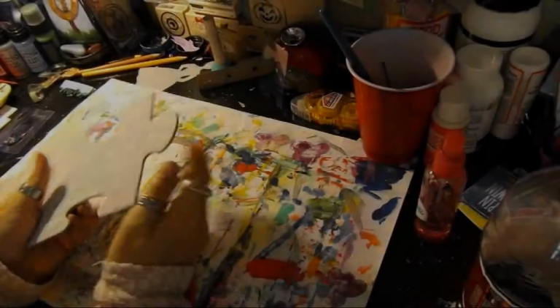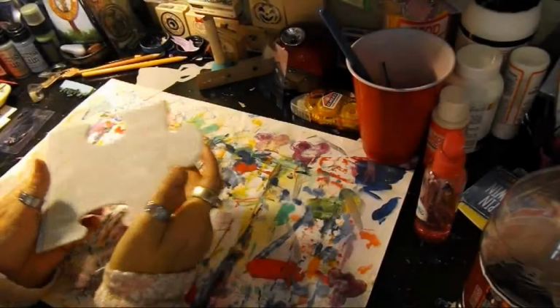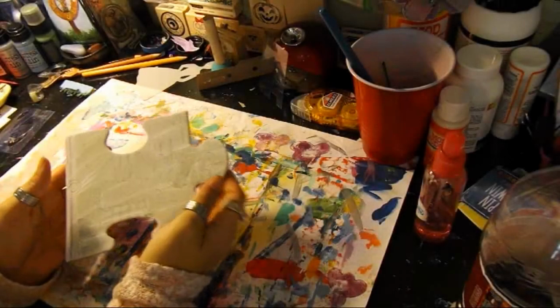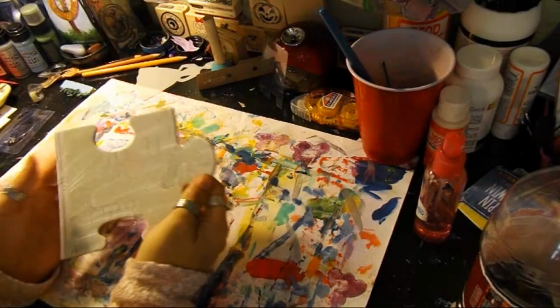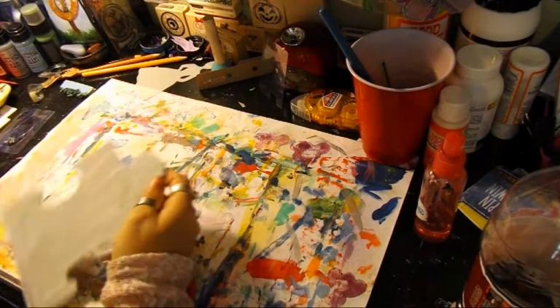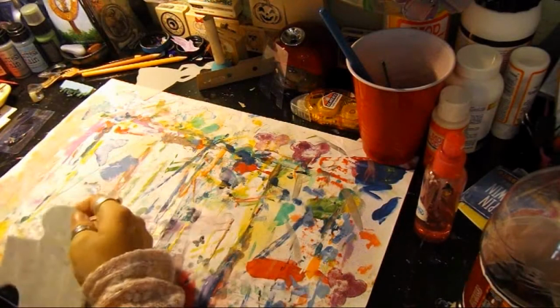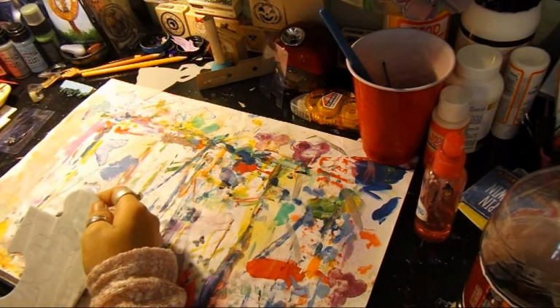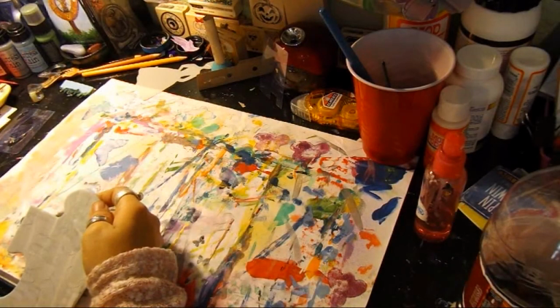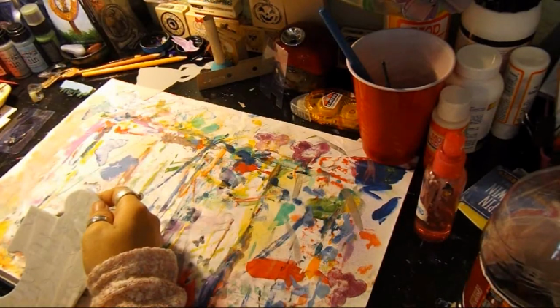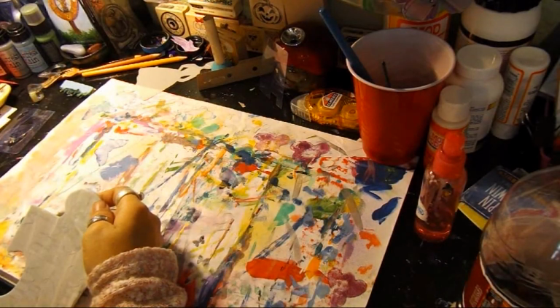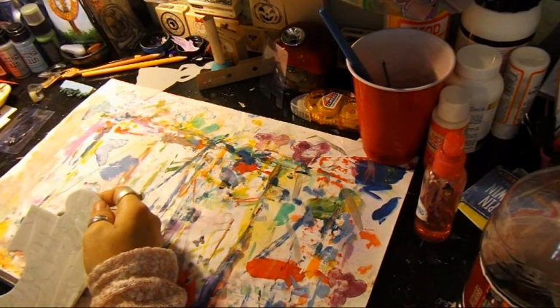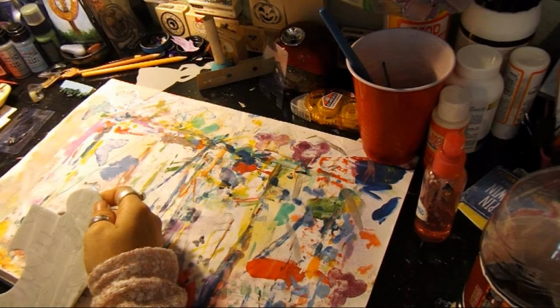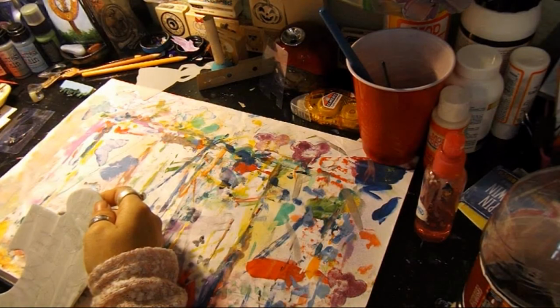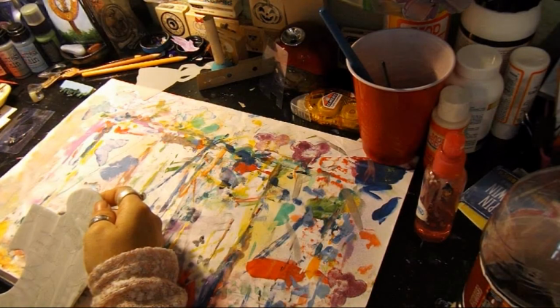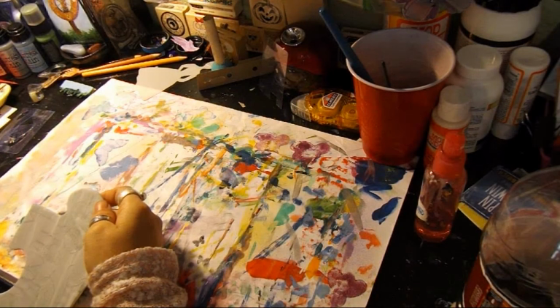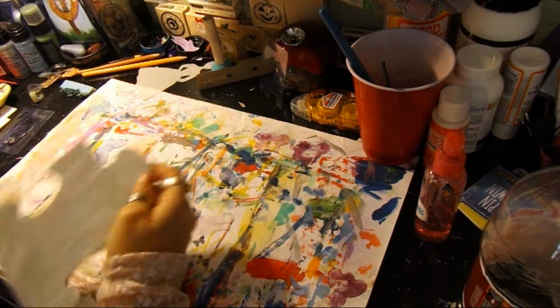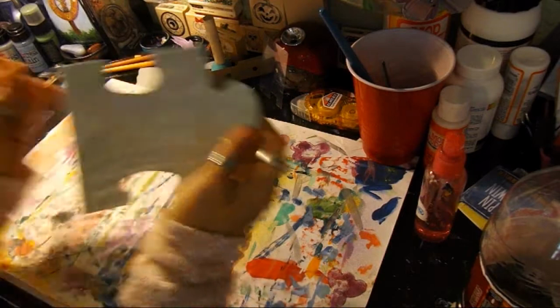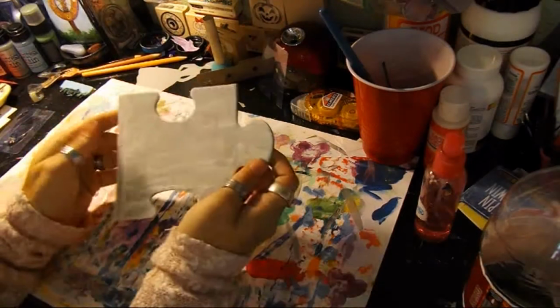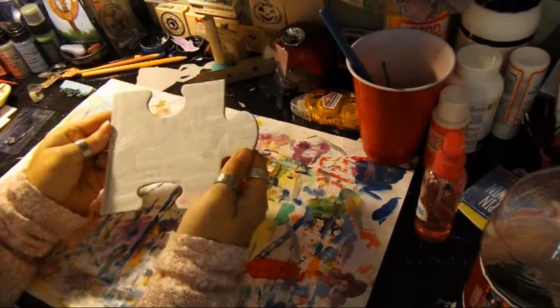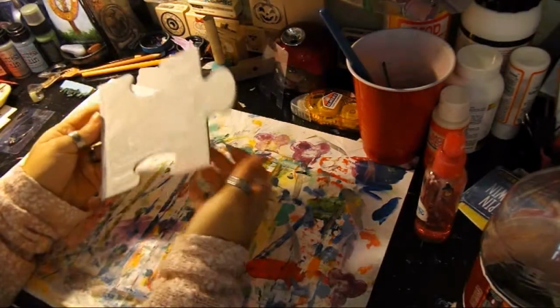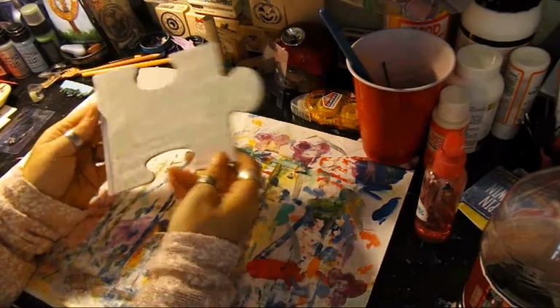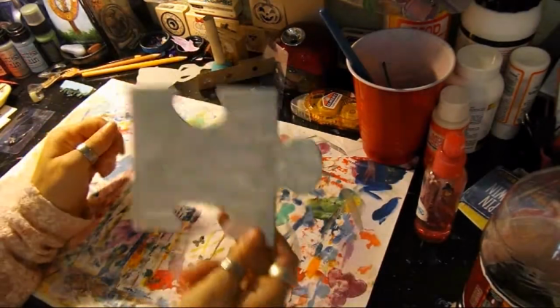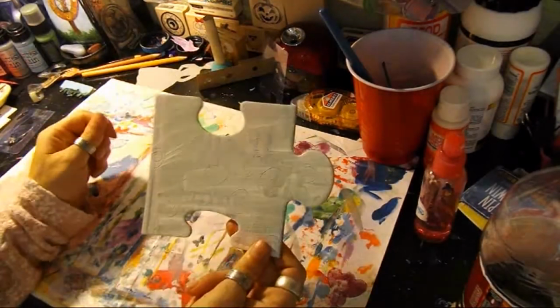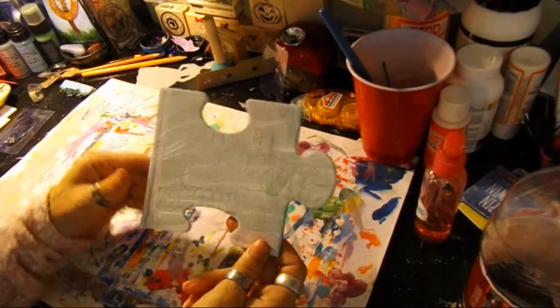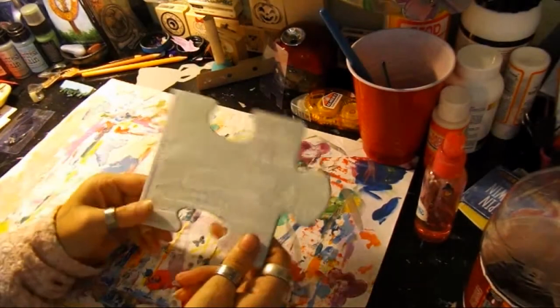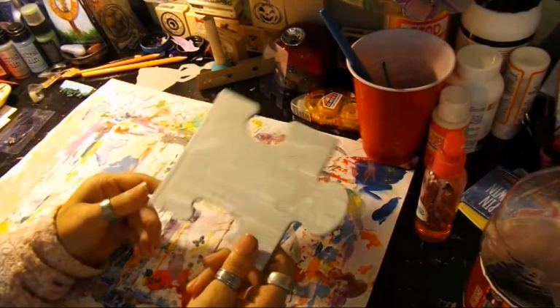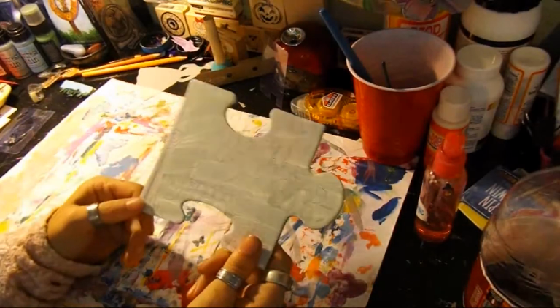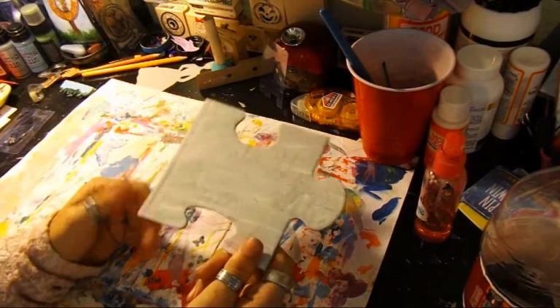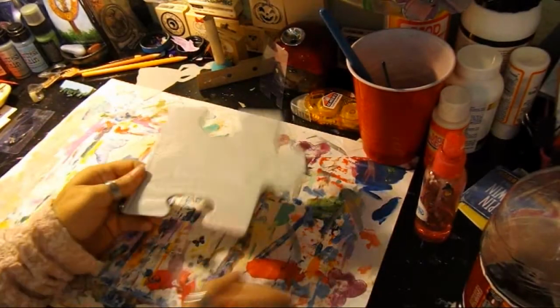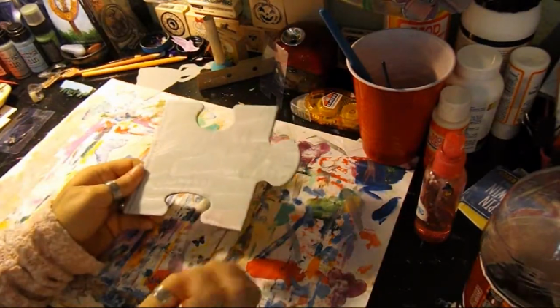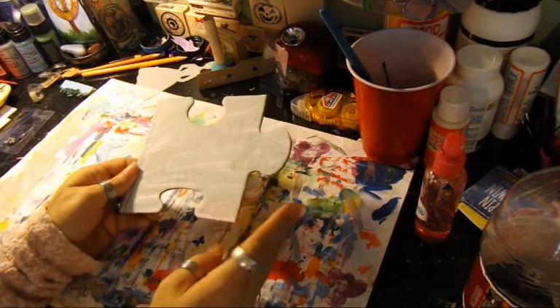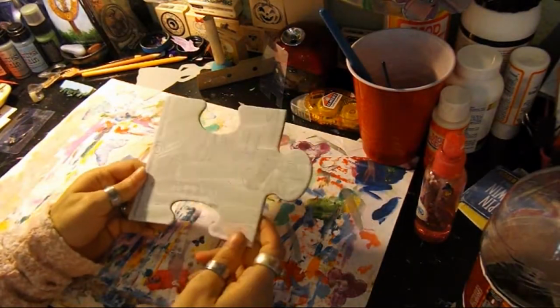Hey guys, it's CrystalDragonfly here with another addition to our puzzle art. As you can see I got my piece of puzzle — we are on the third piece.